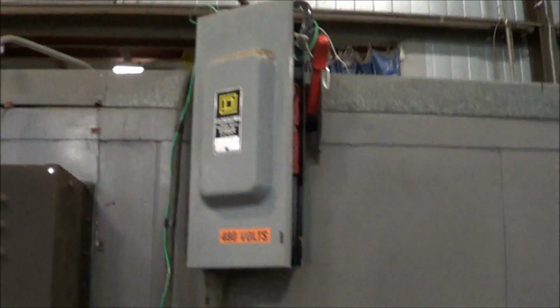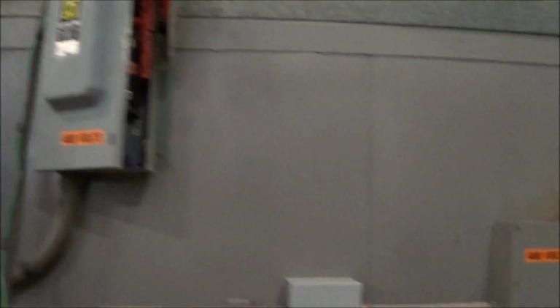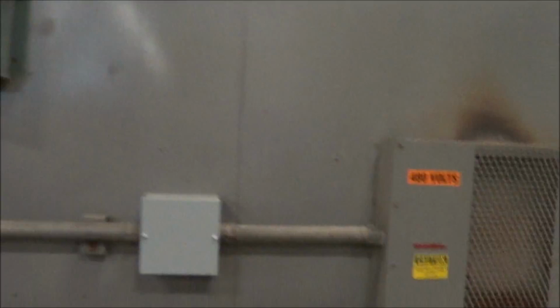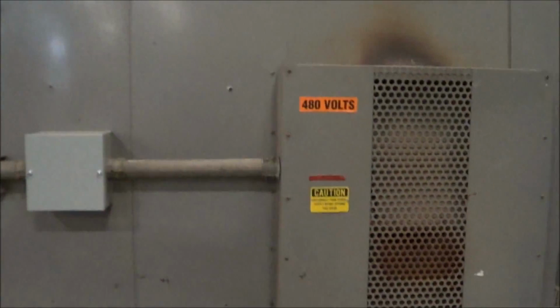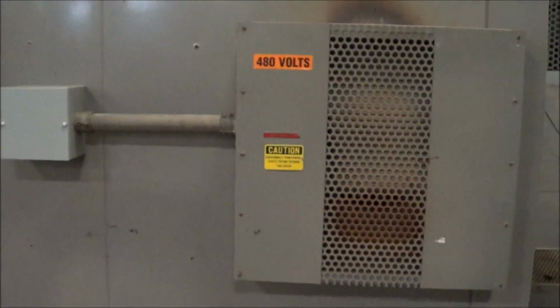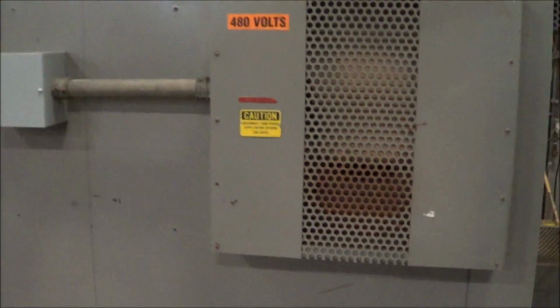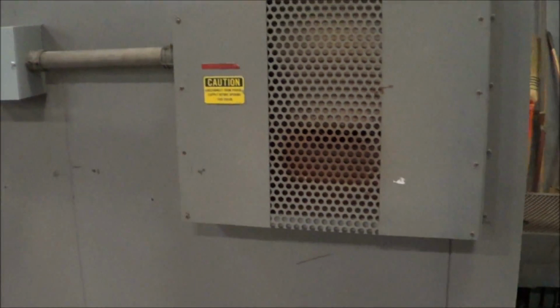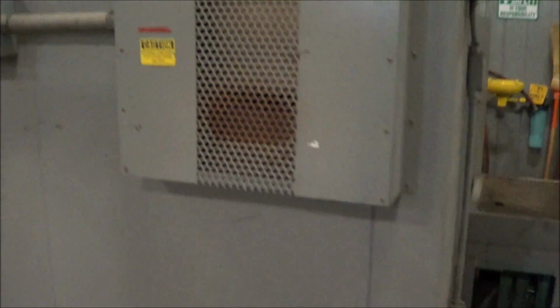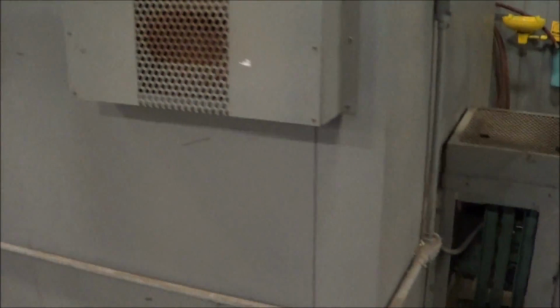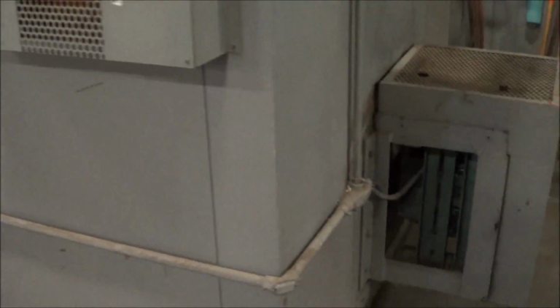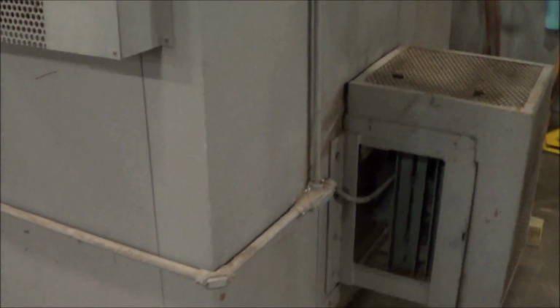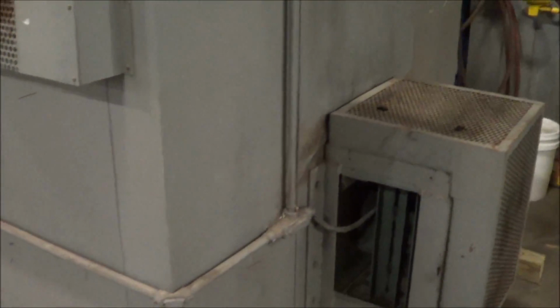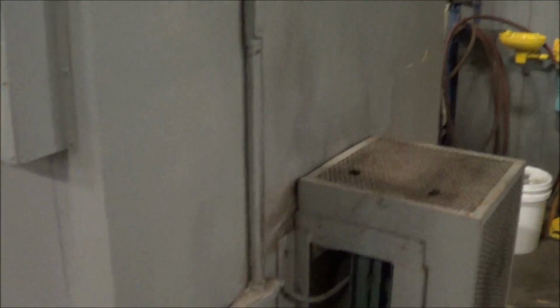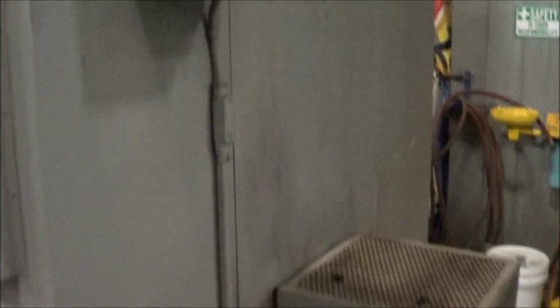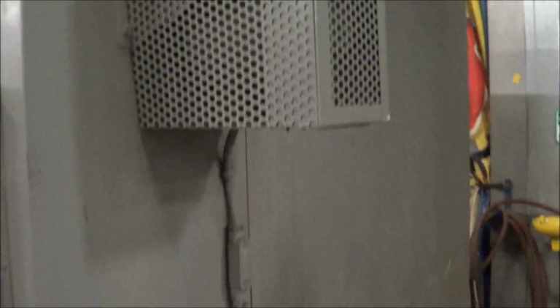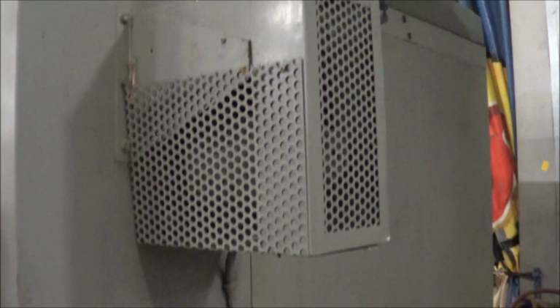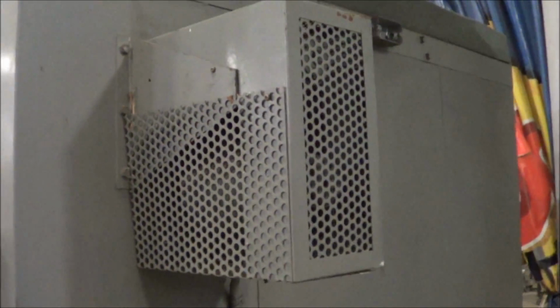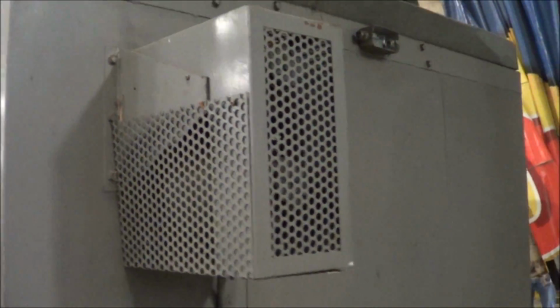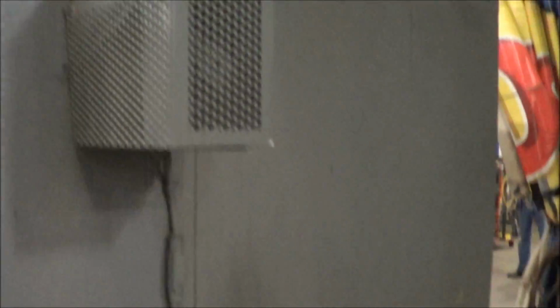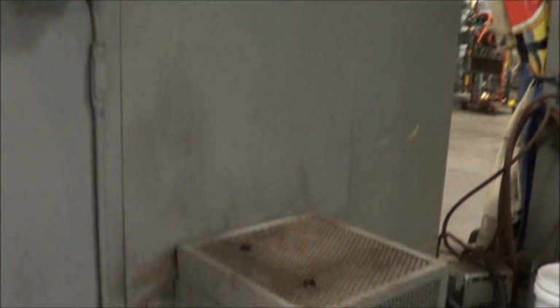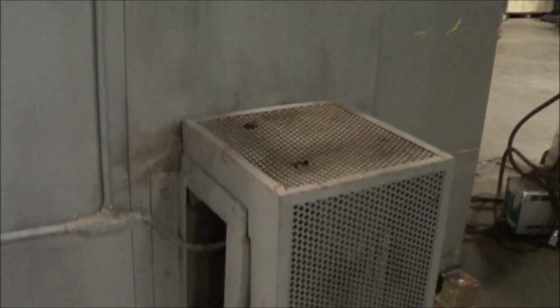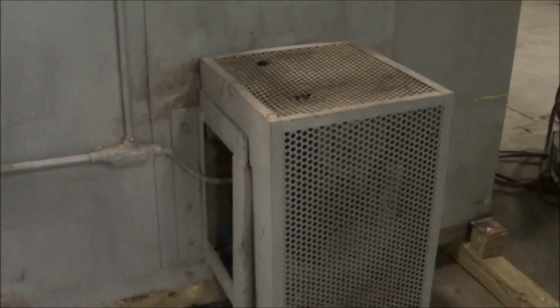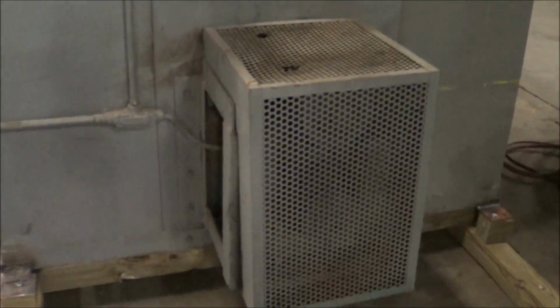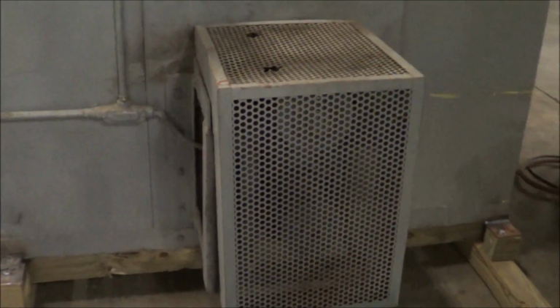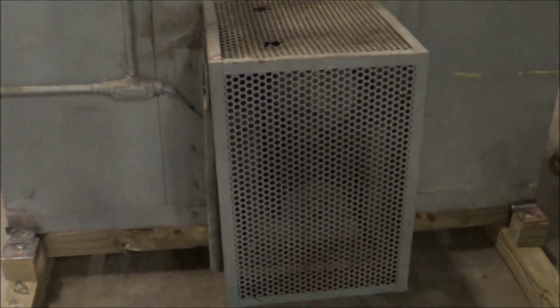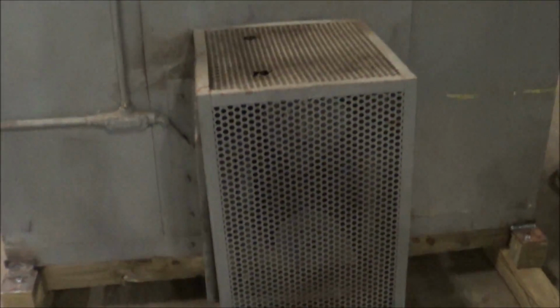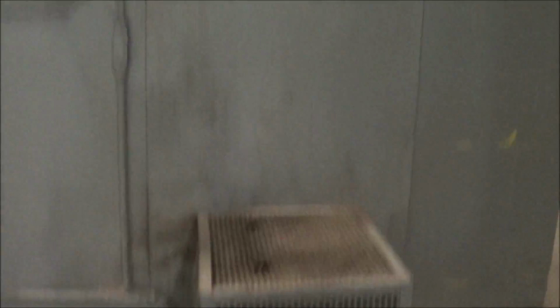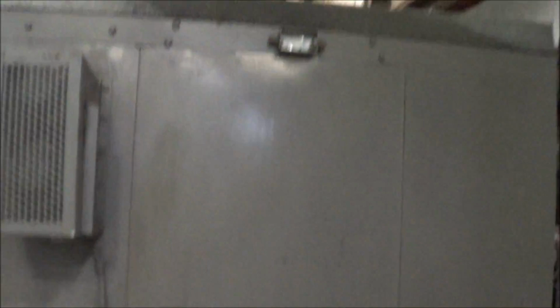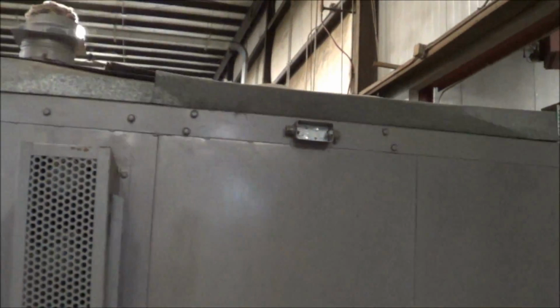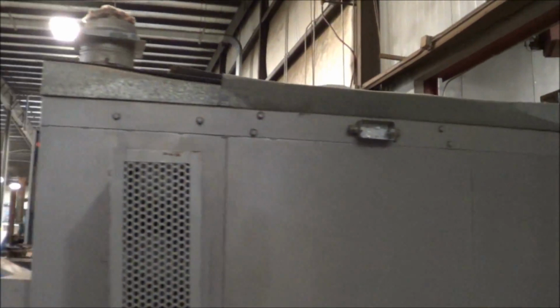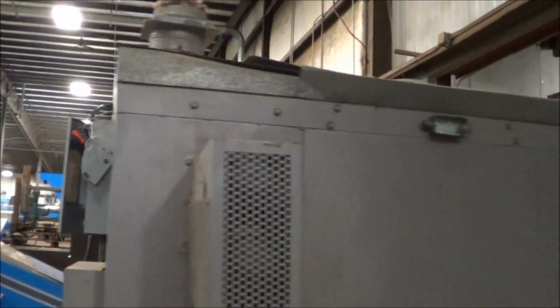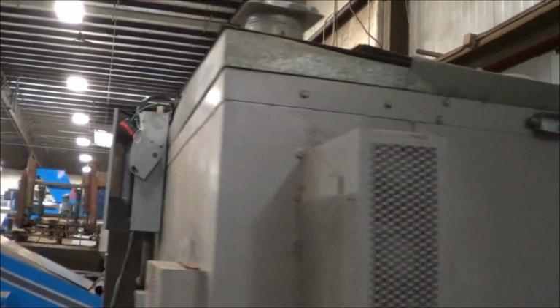Once again, it's 480 volt, 3 phase, rated at 57 amps, 40 kW. It has the blower unit on the back side here and runs very well.